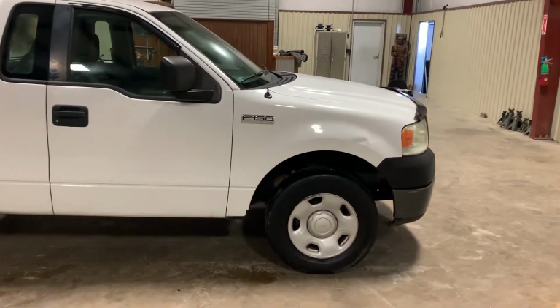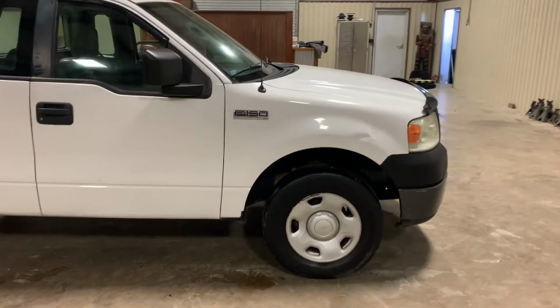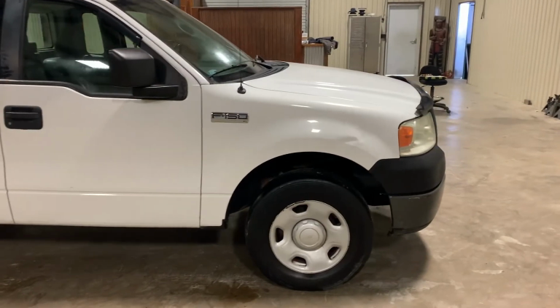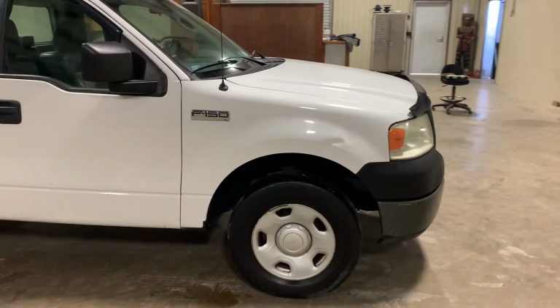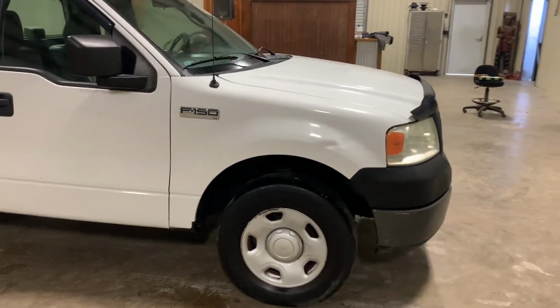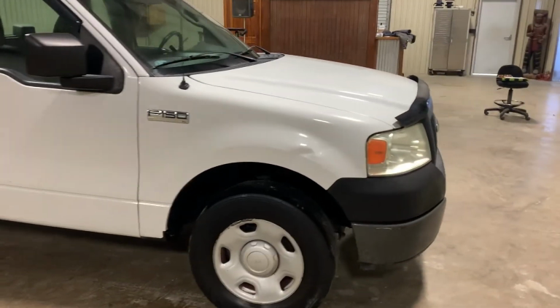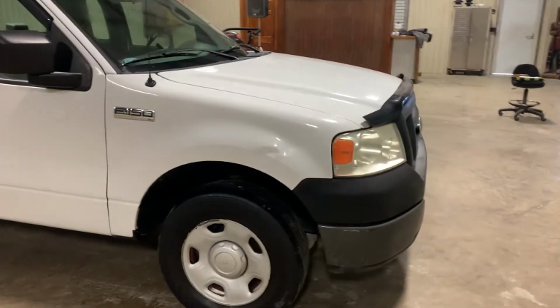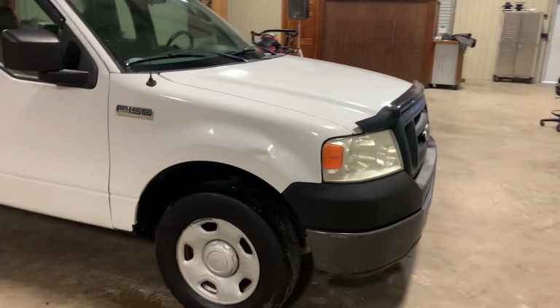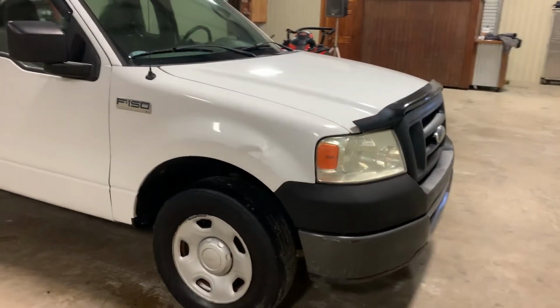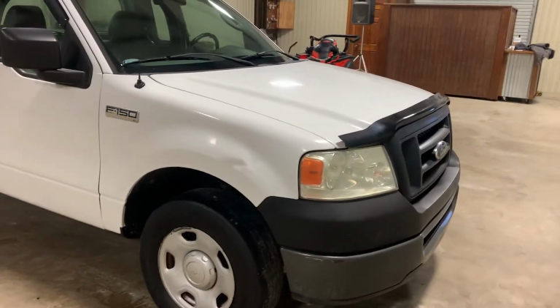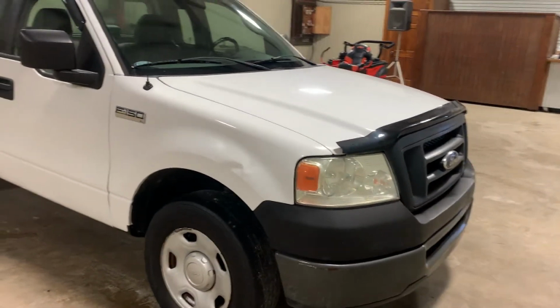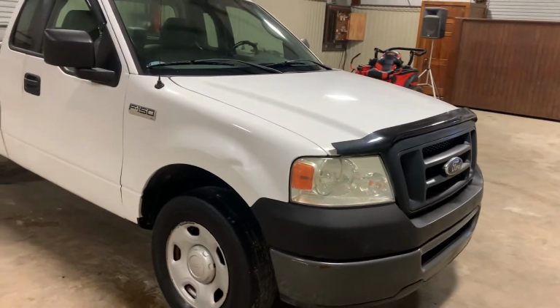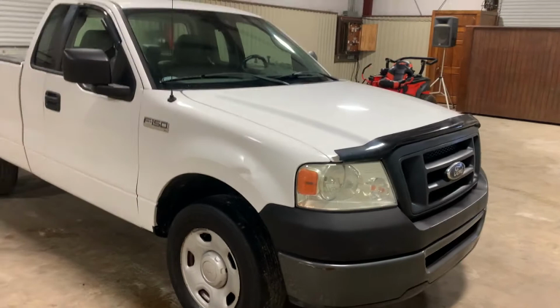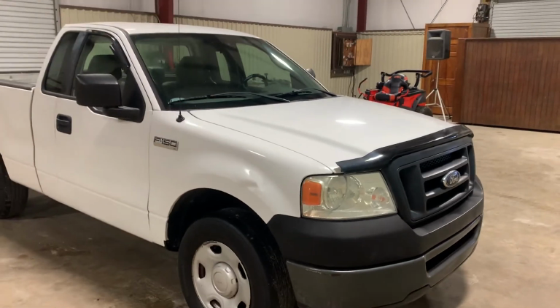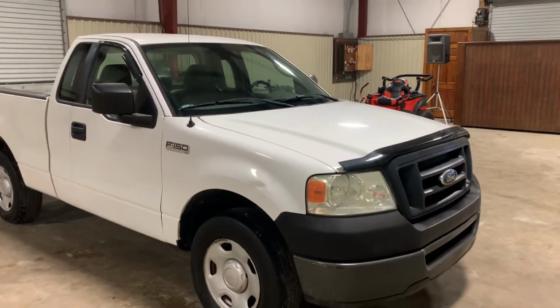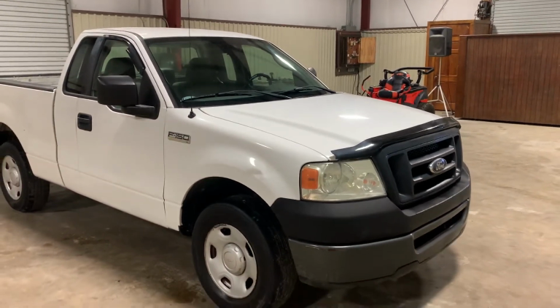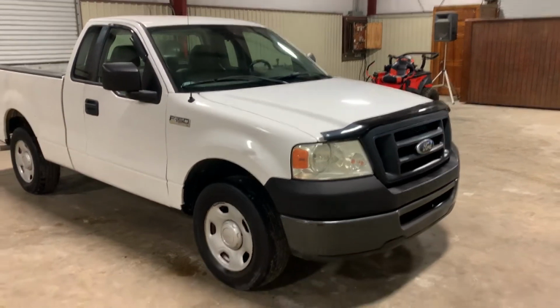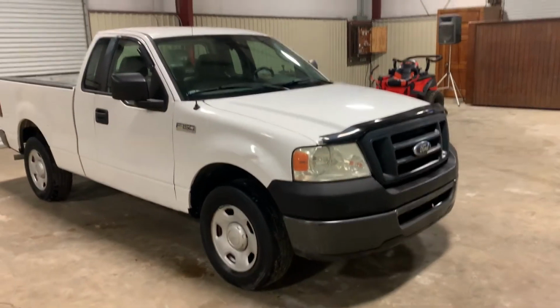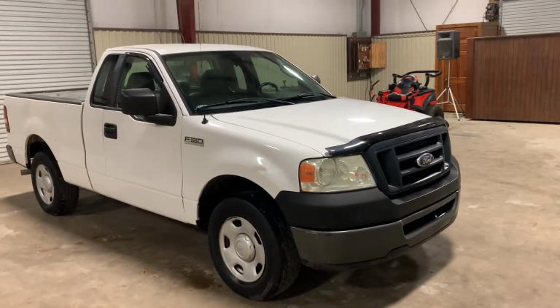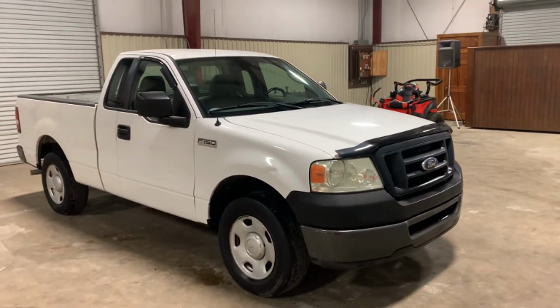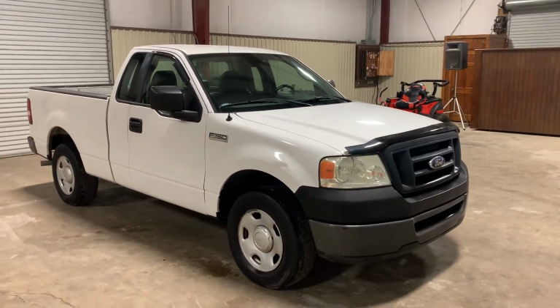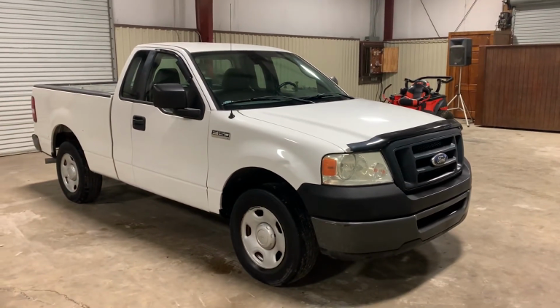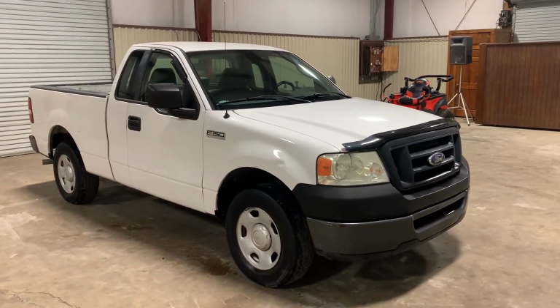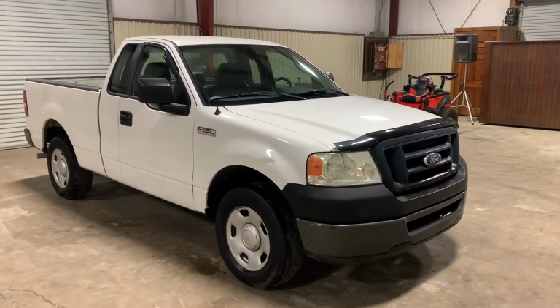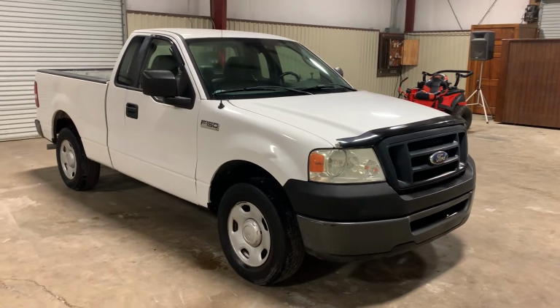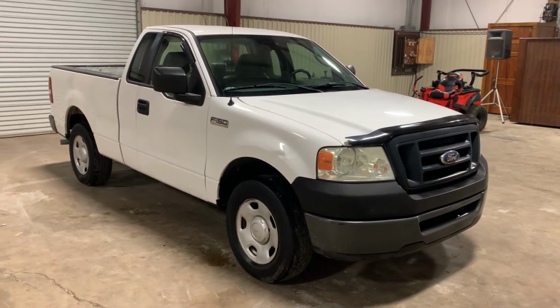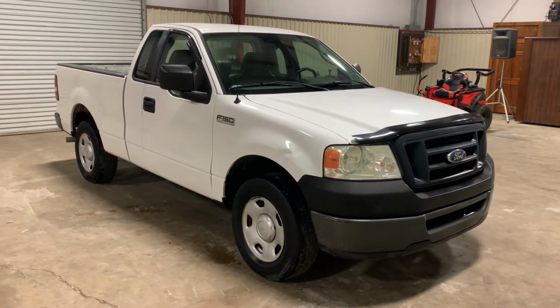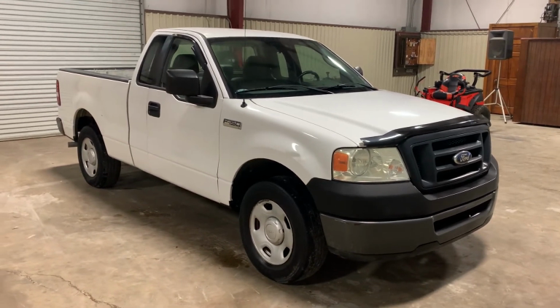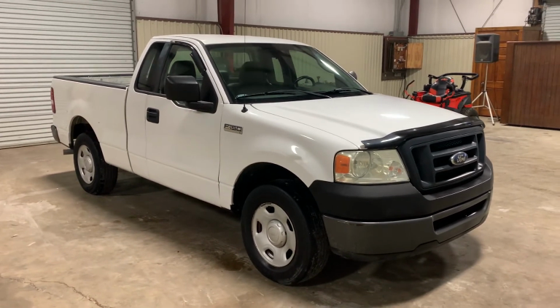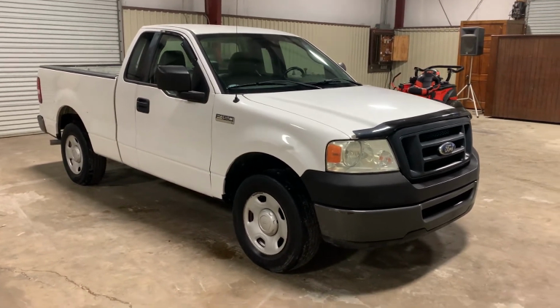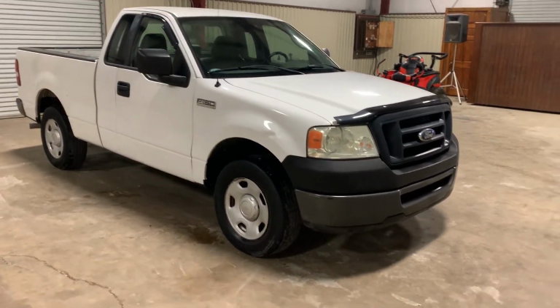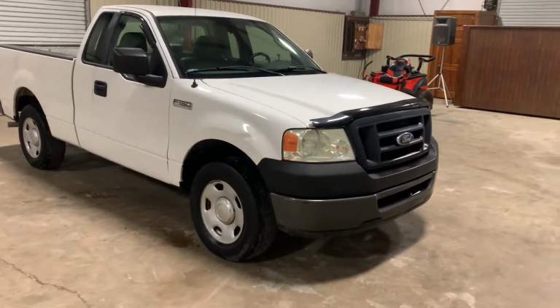It drove in from 15 miles away. It has a little dent right down the front passenger fender, but again, for a 2008 this truck is in great shape both mechanically and cosmetically. It drives down the road, cranks up and runs, and seems to be doing what it needs to do.